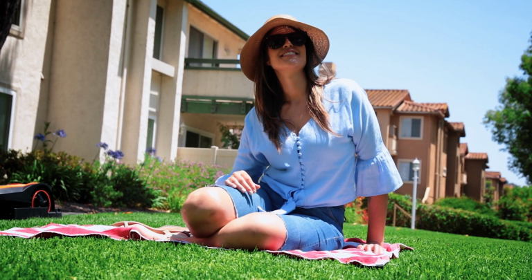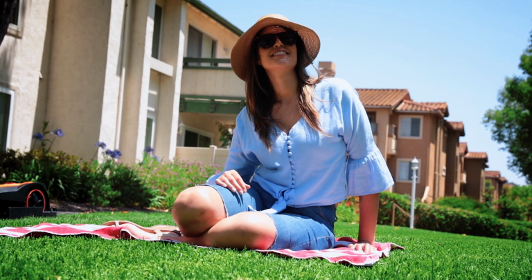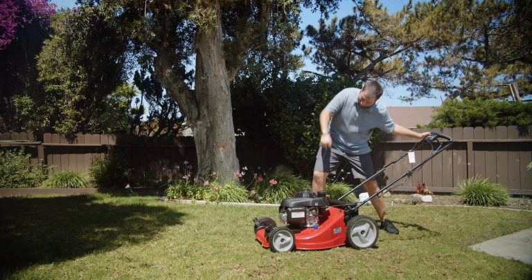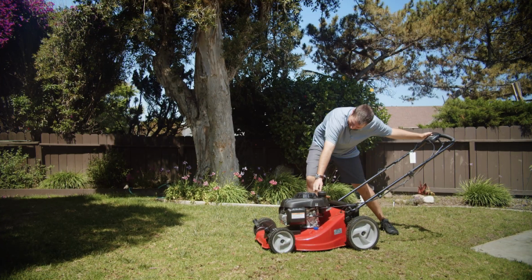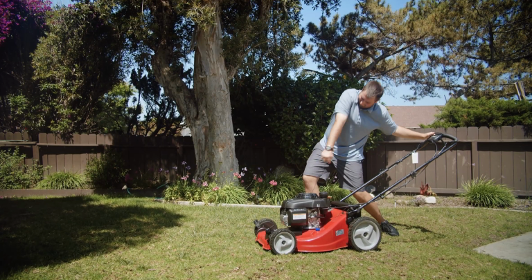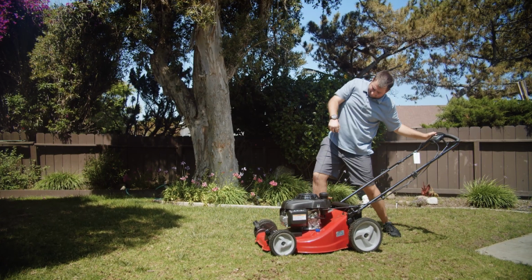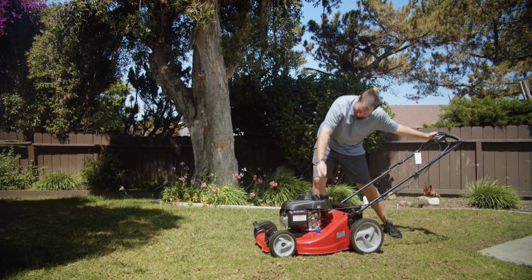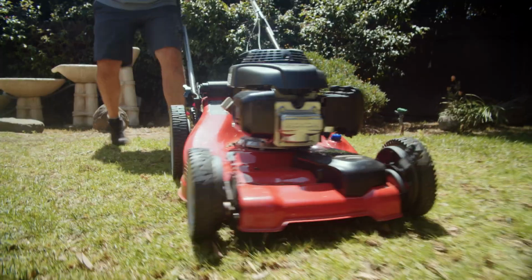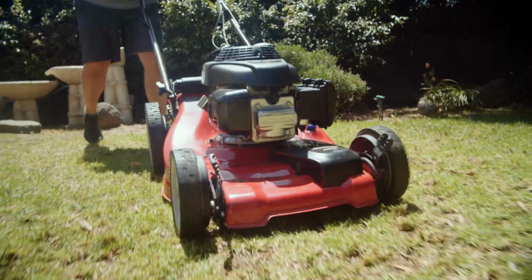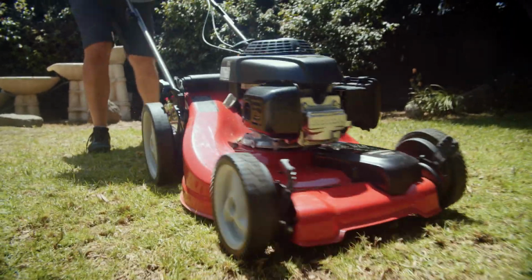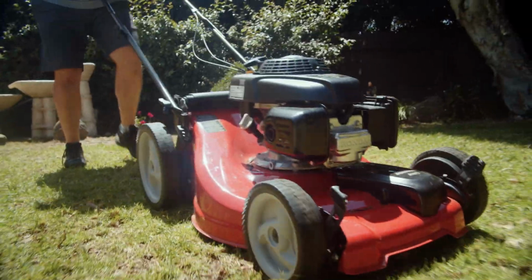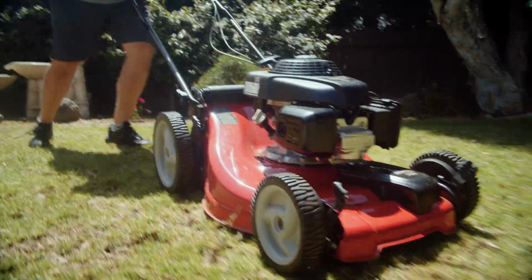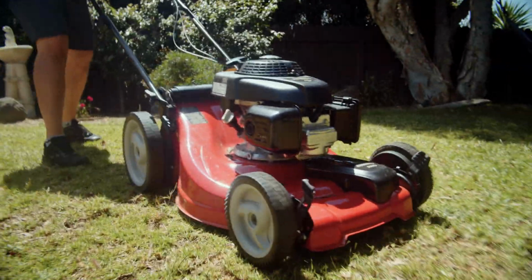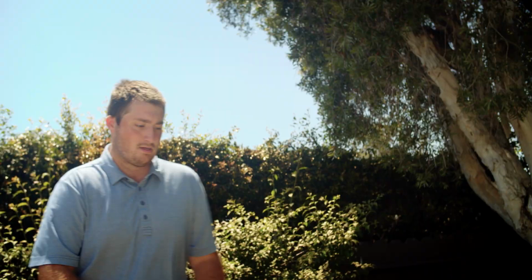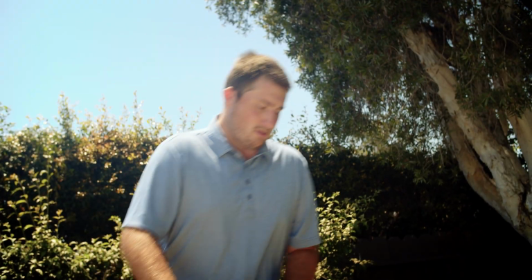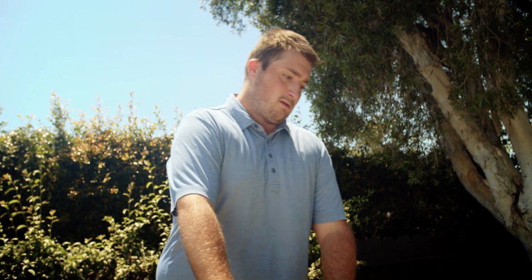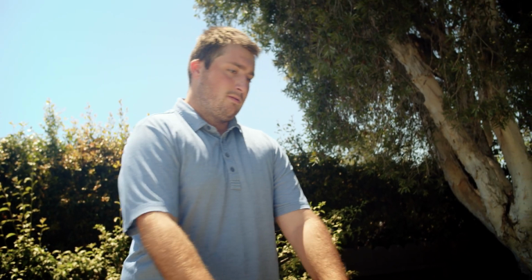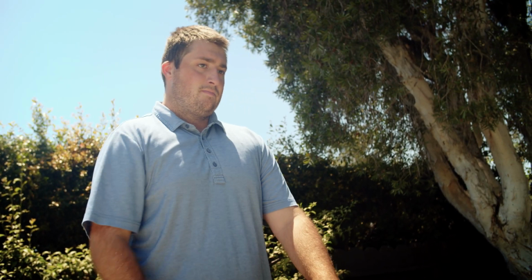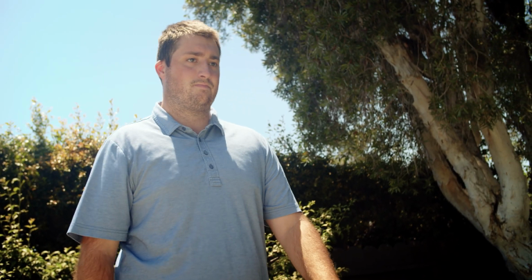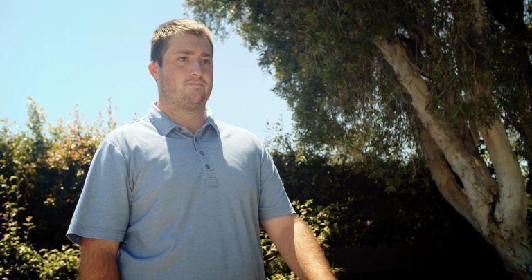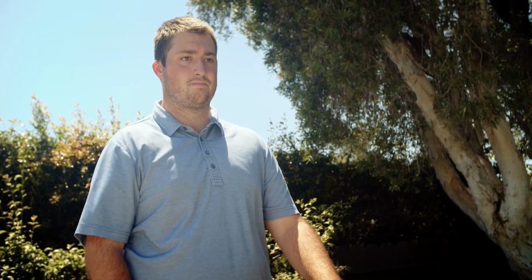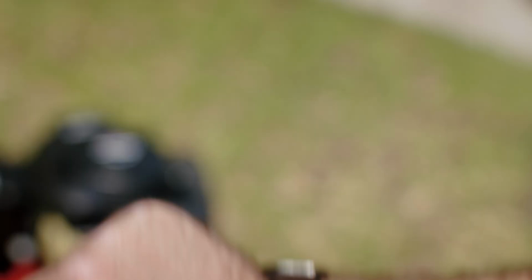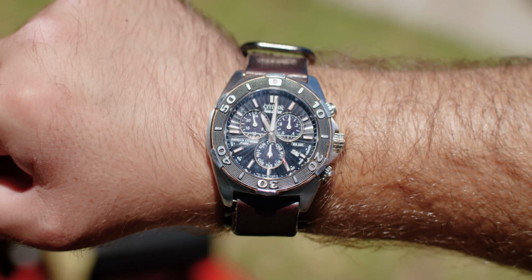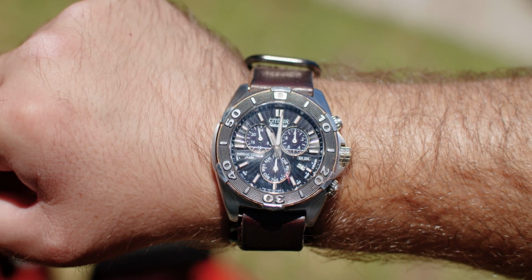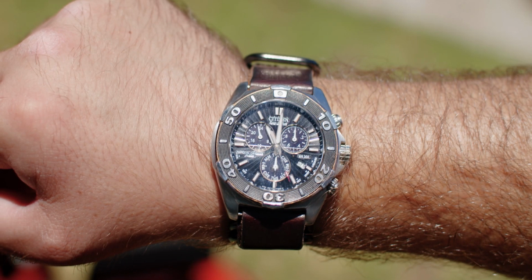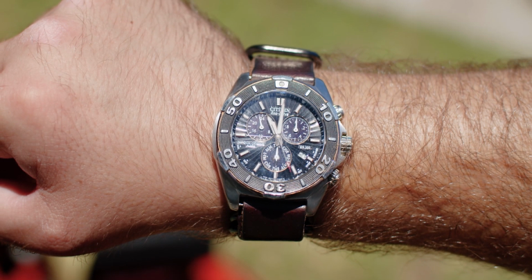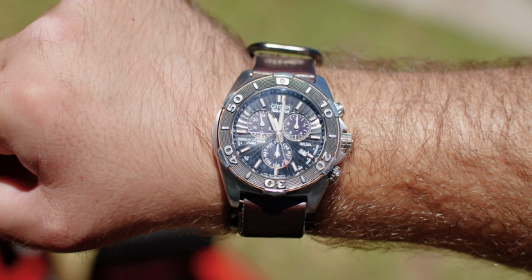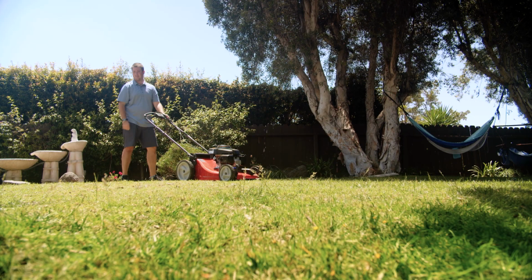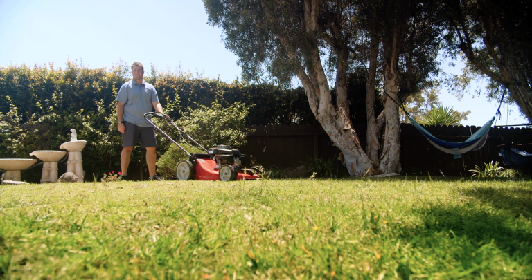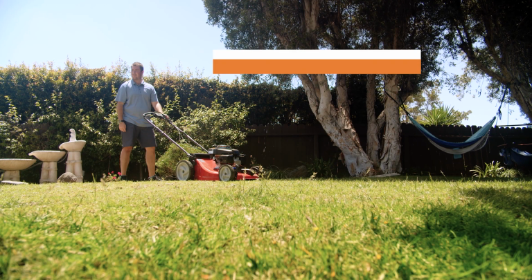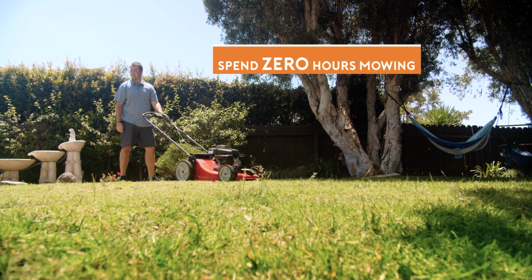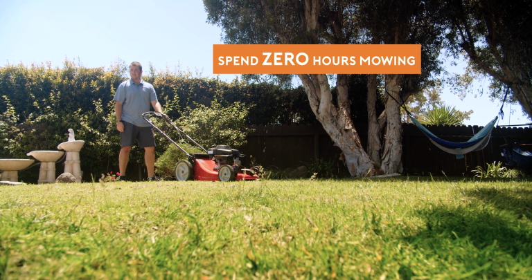Forget the old, outdated mowers. They take too long and are too much work. They're clunky and, honestly, you deserve better. Traditional mowers eat up your whole Saturday afternoon mowing. With Mowro, it's a fat zero hours.